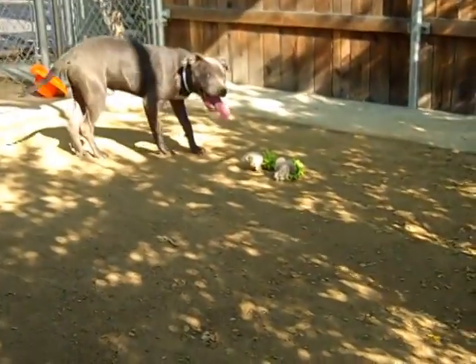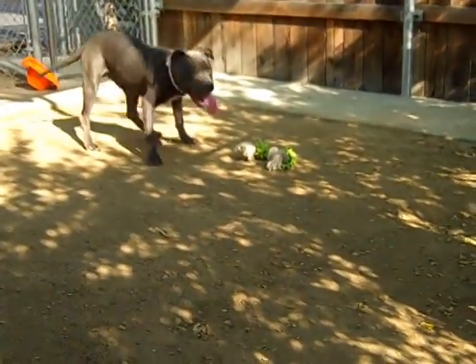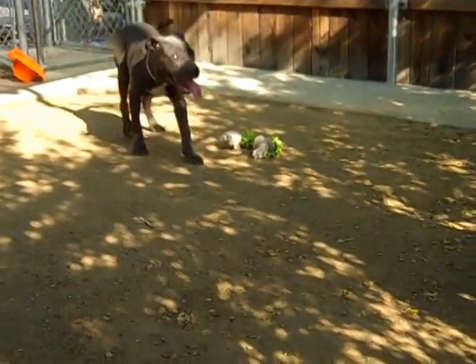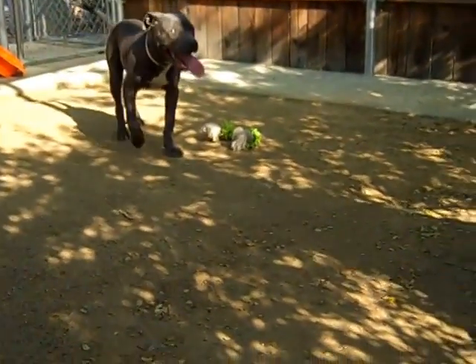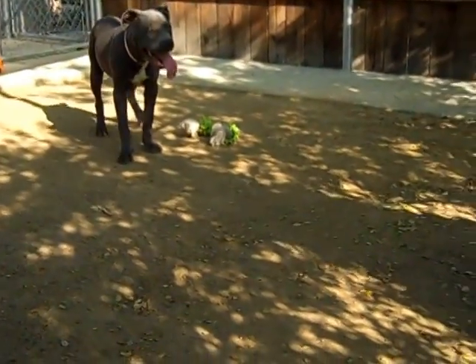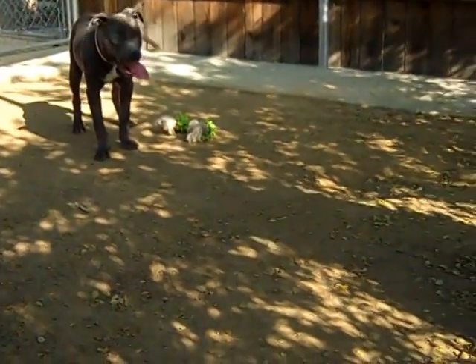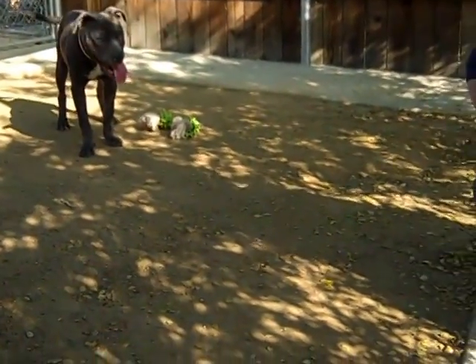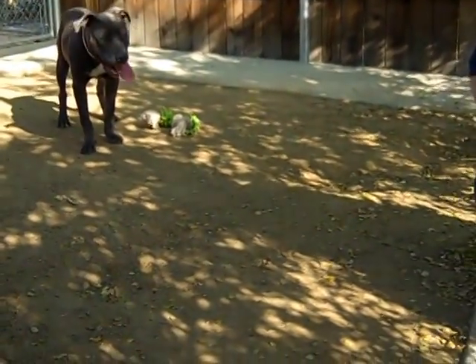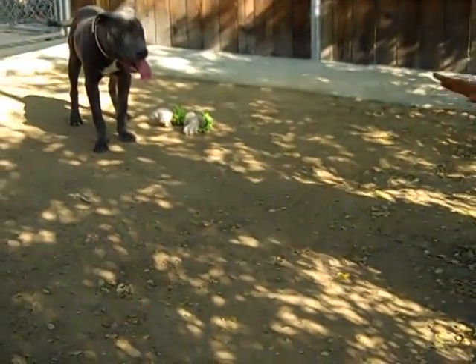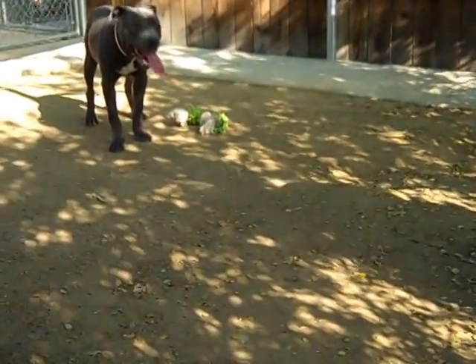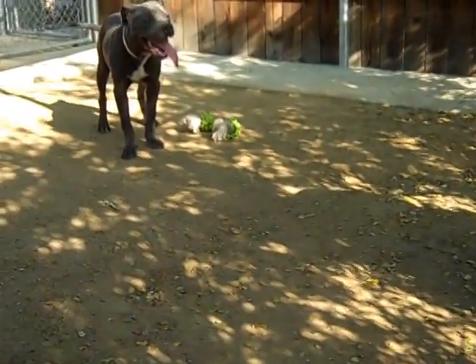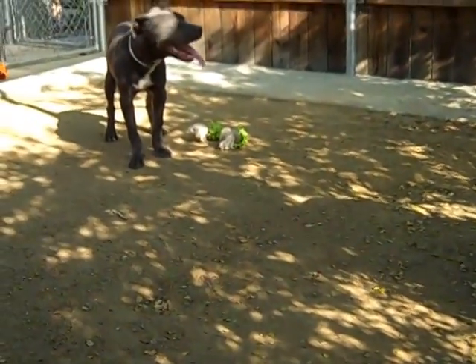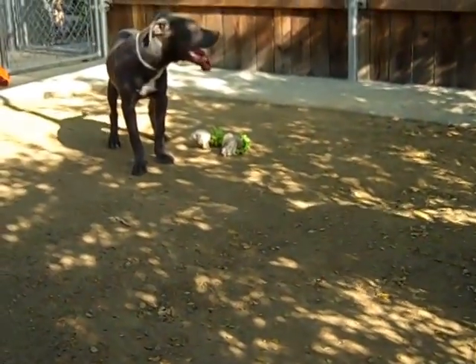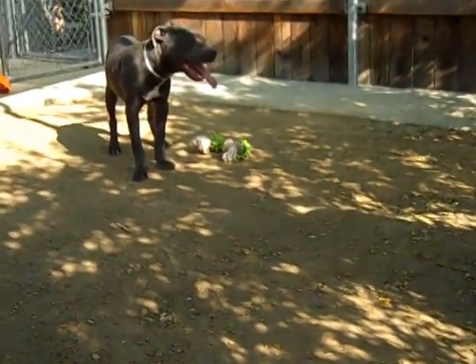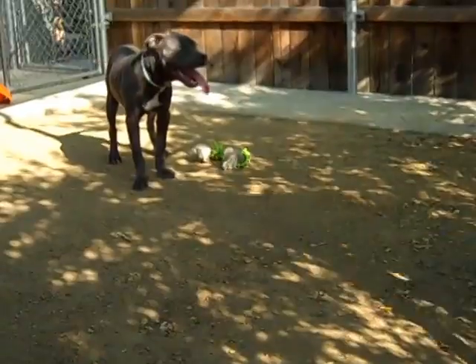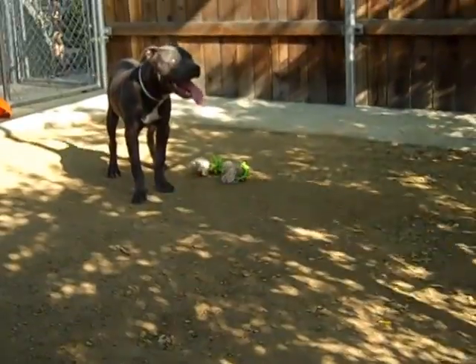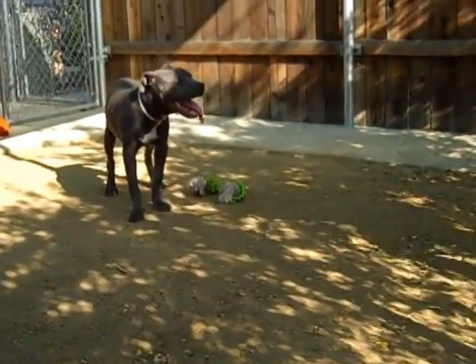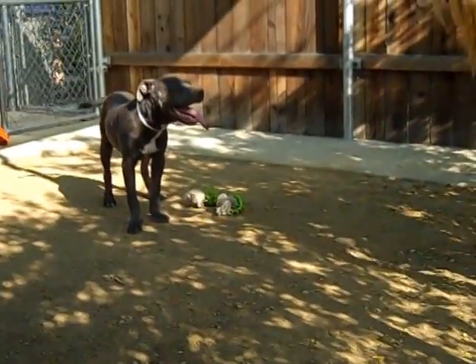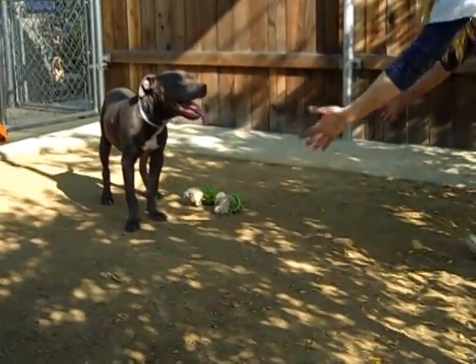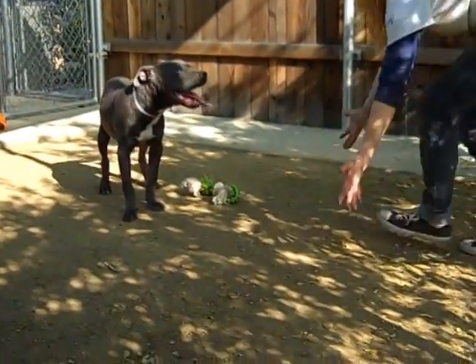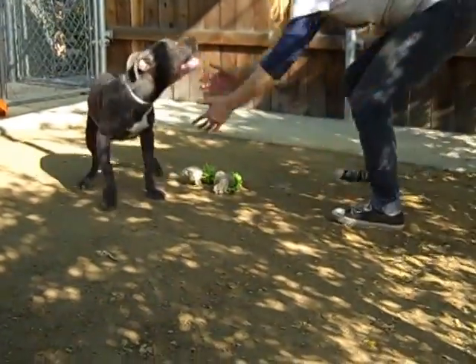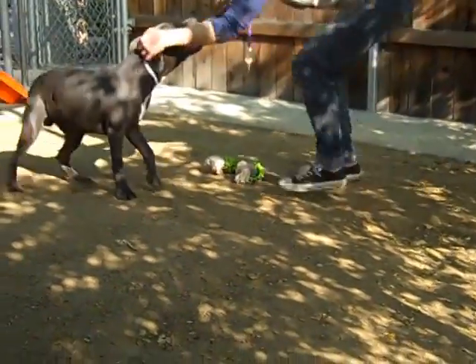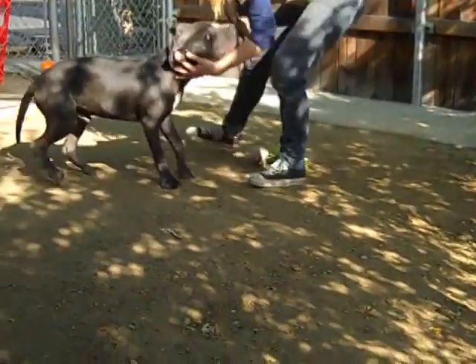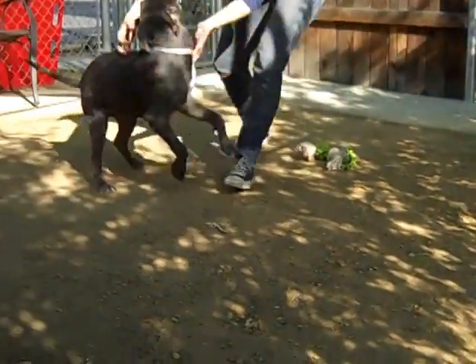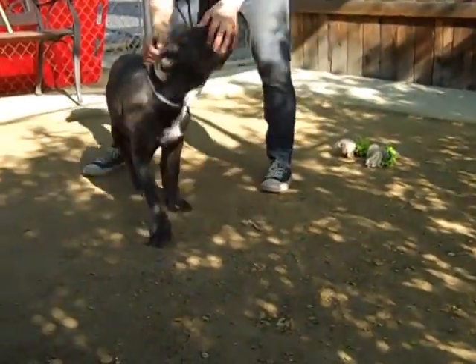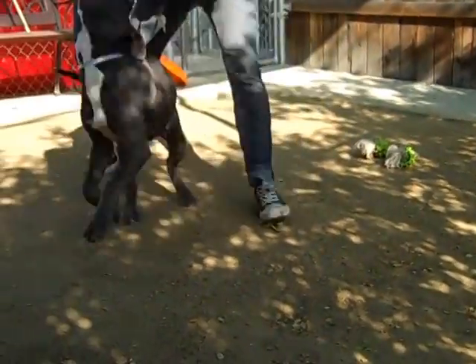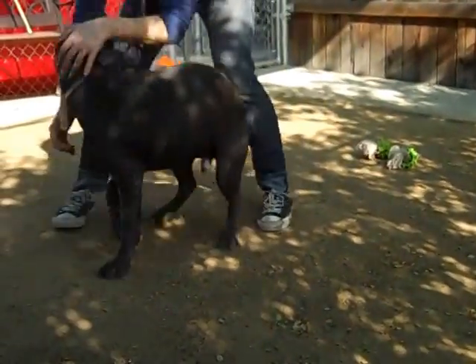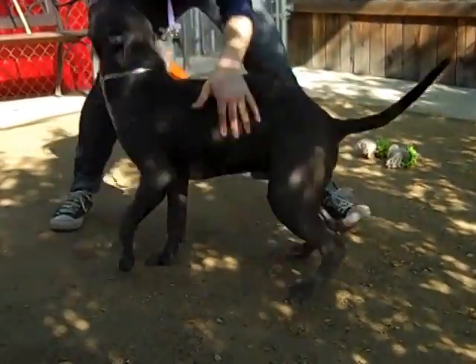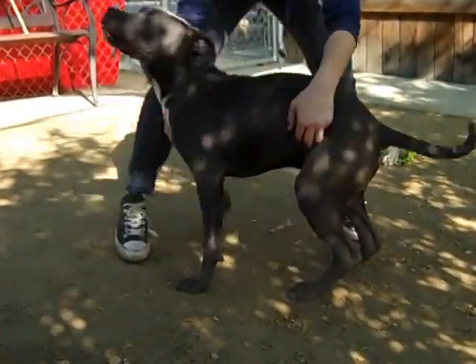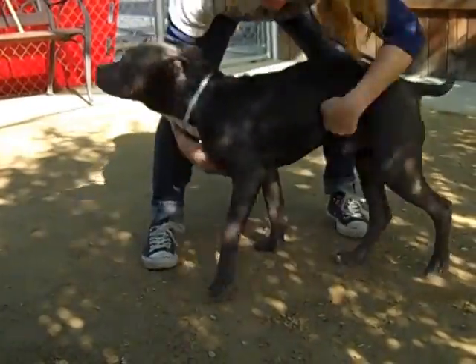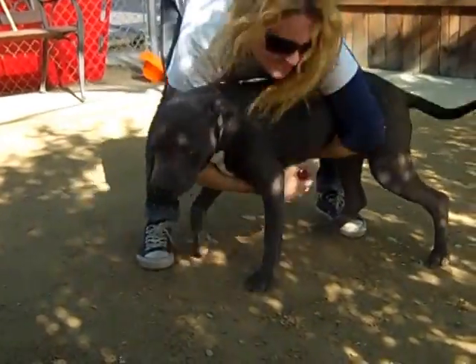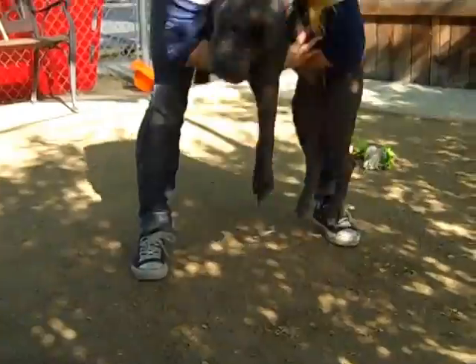He loves life and he needs a chance at a good one. Again, this is Ernie. He's at the Palm Park Shelter. His impound number is A4664171. Come and get him out today.